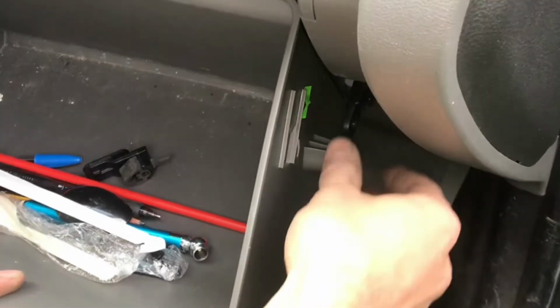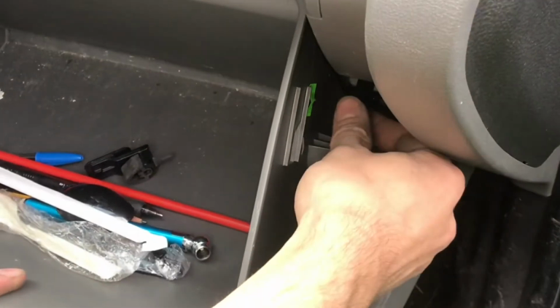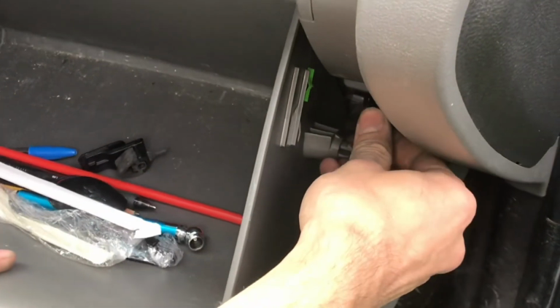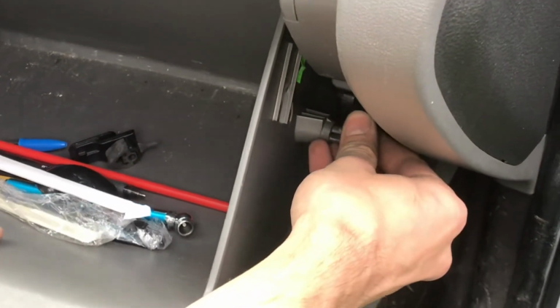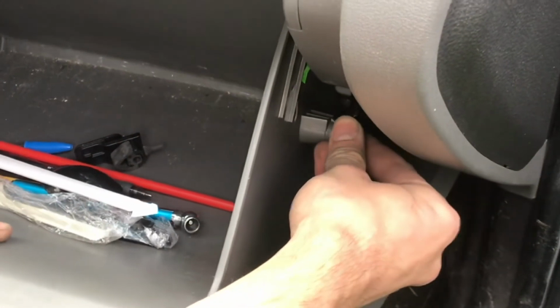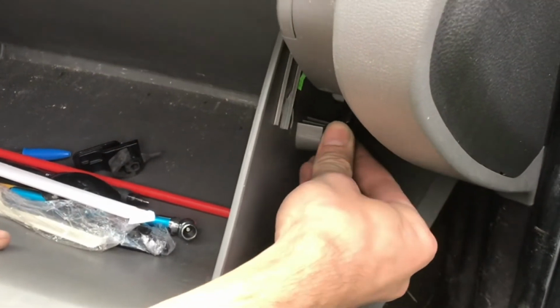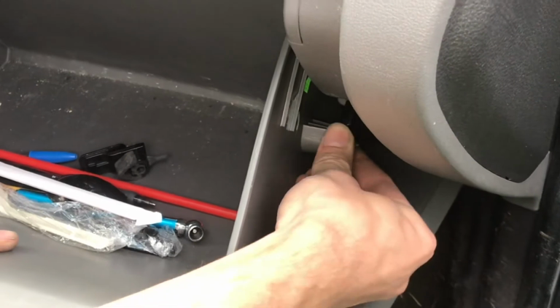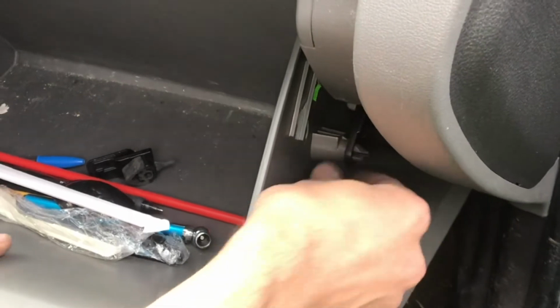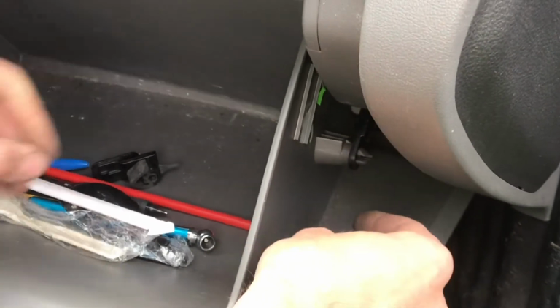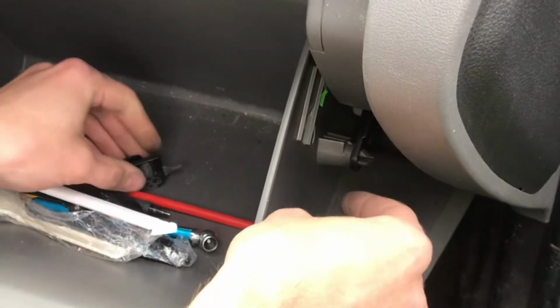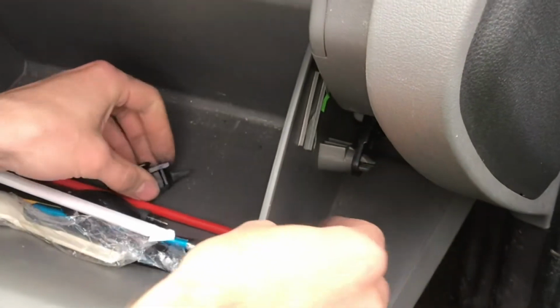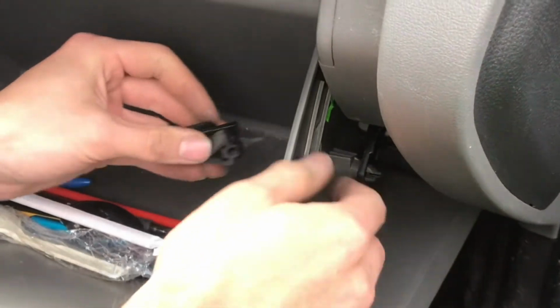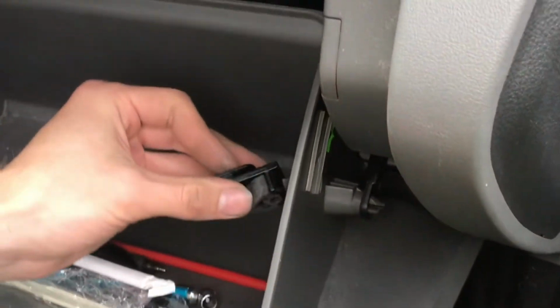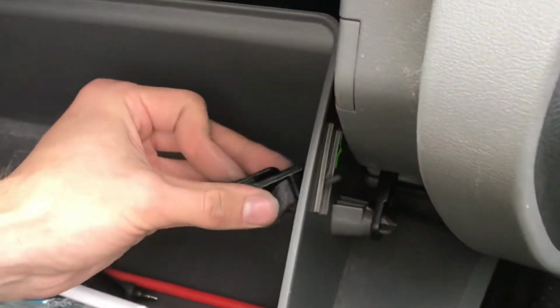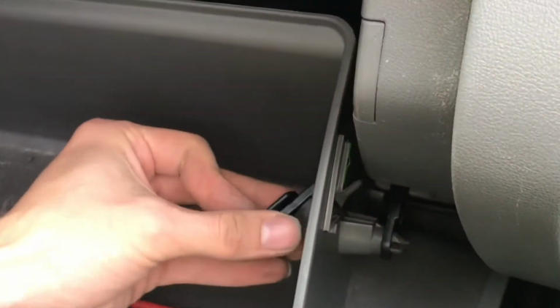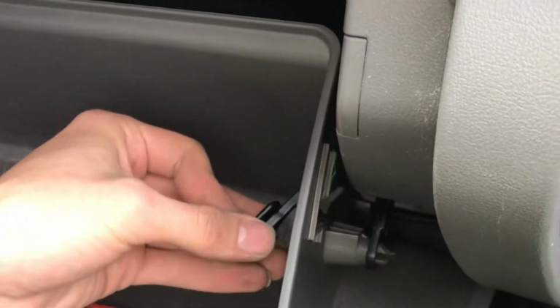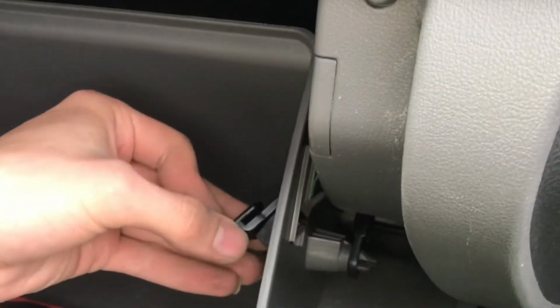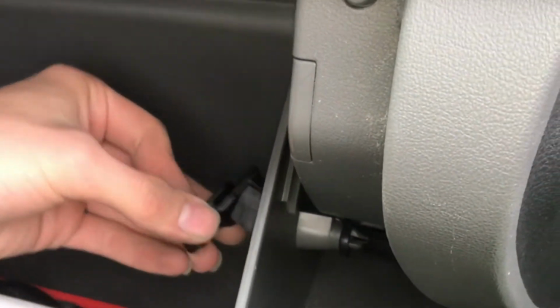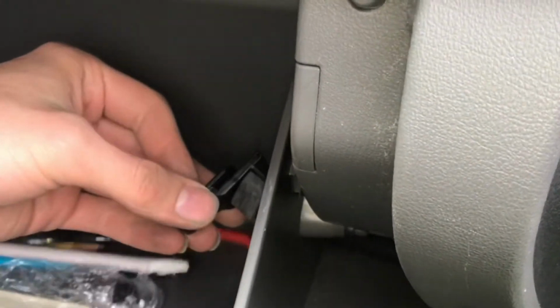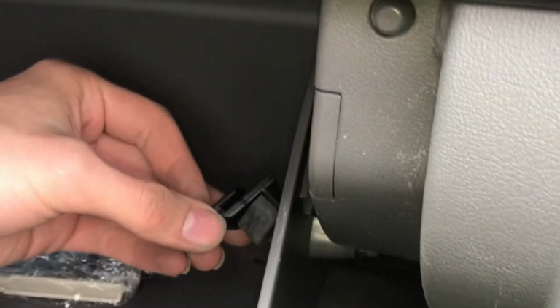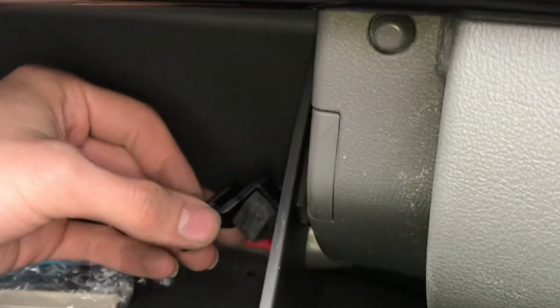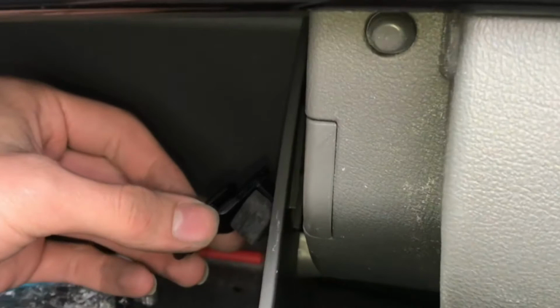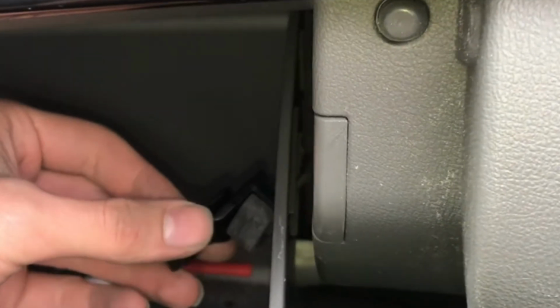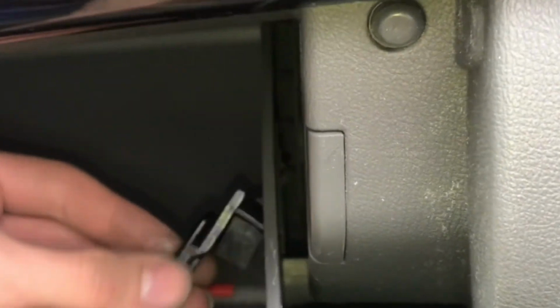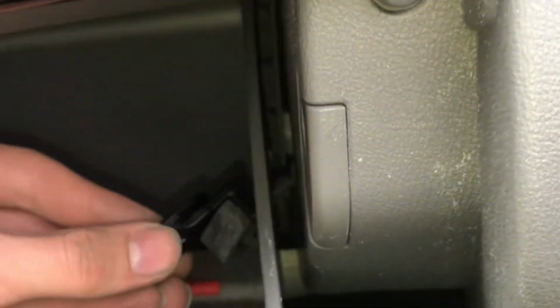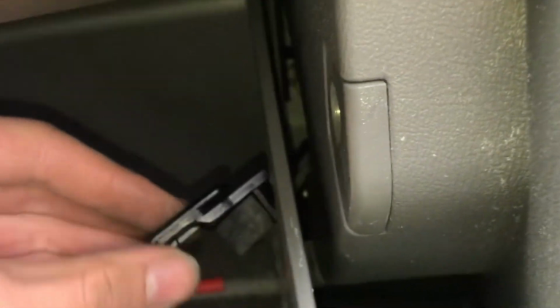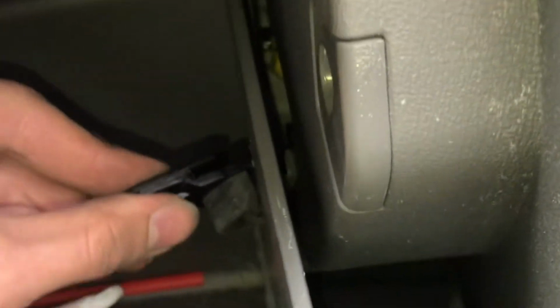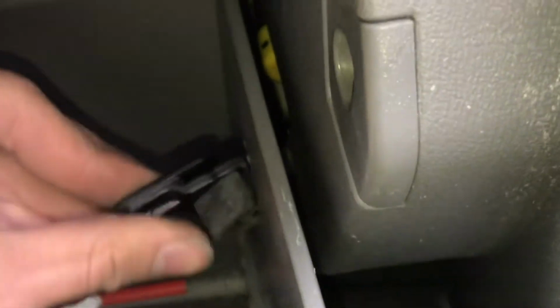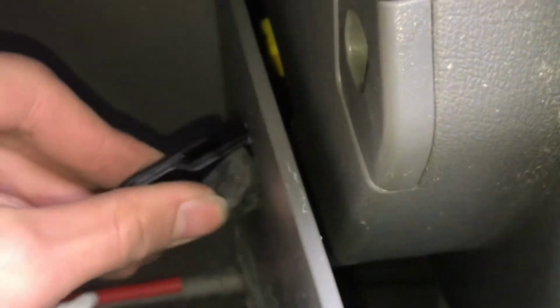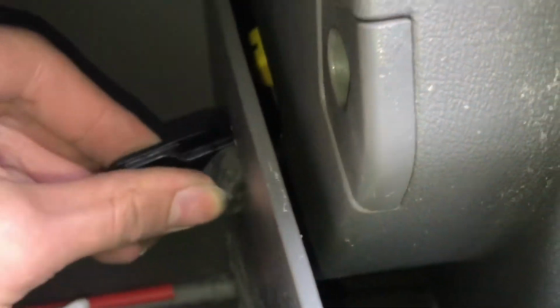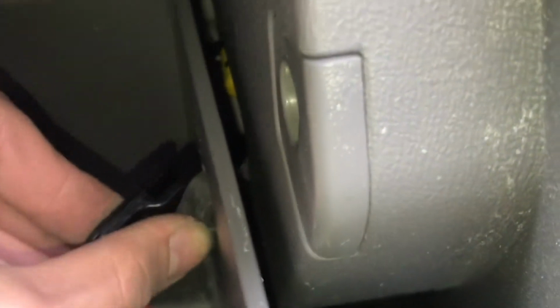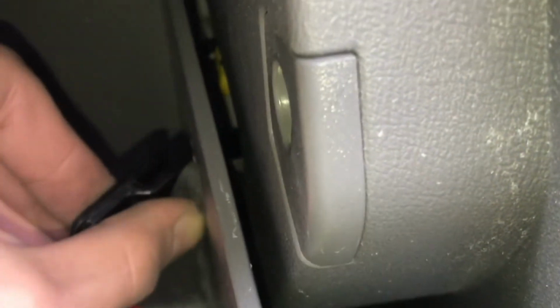And then you can snap the plastic cover back on. Finally, these little clips go back in, and then you're going to have to push it up a bit so you can get it into the groove.